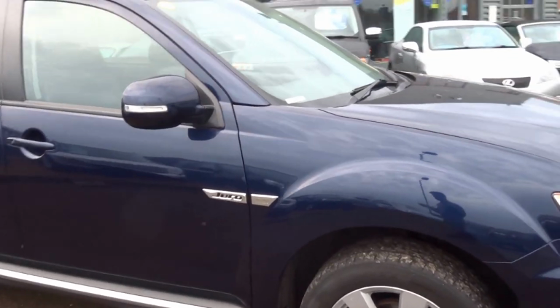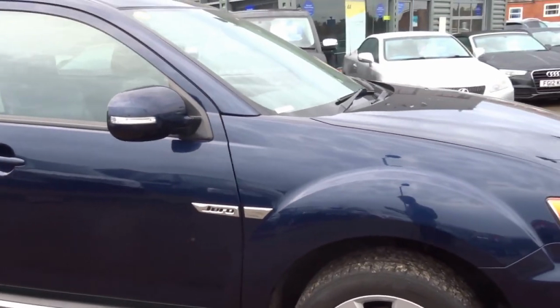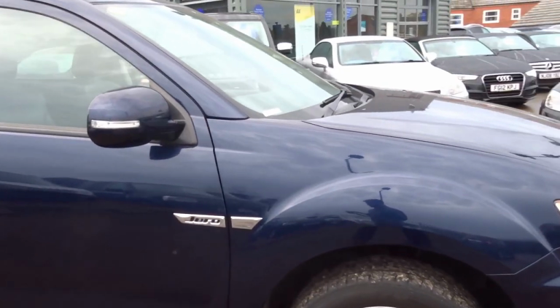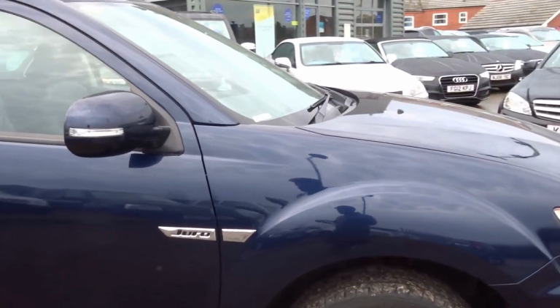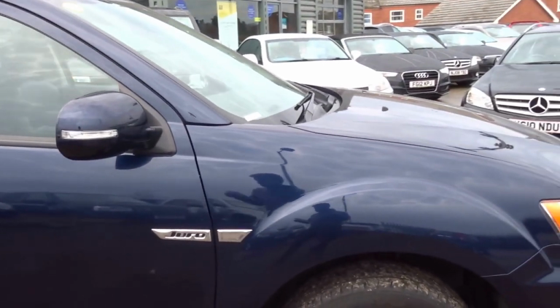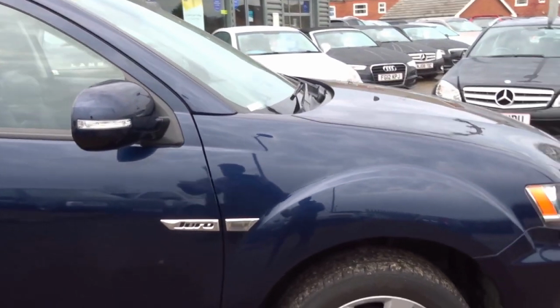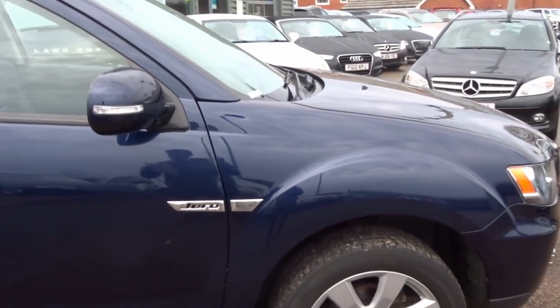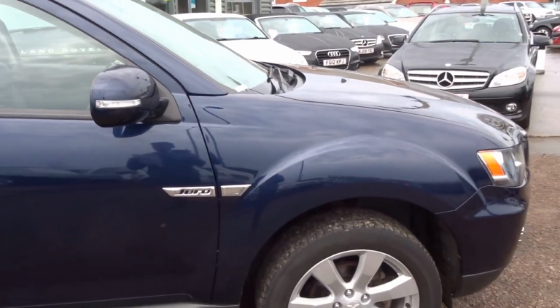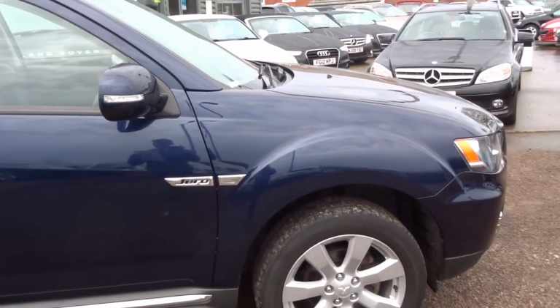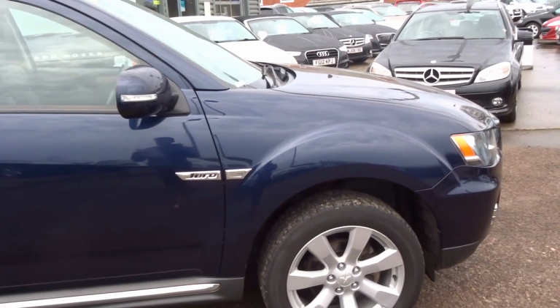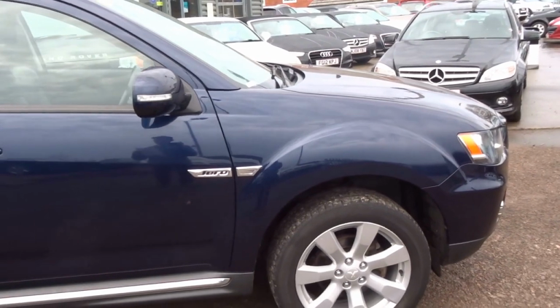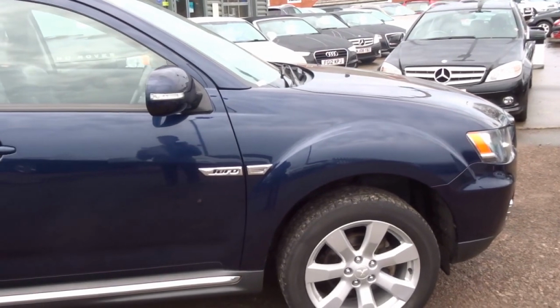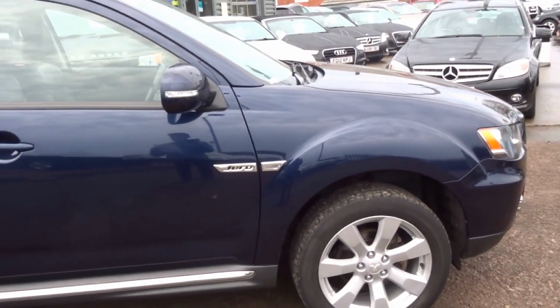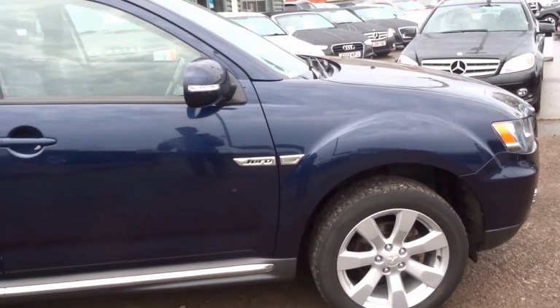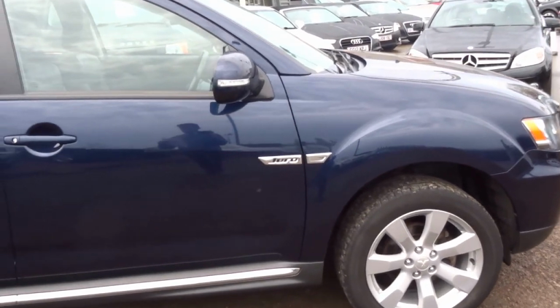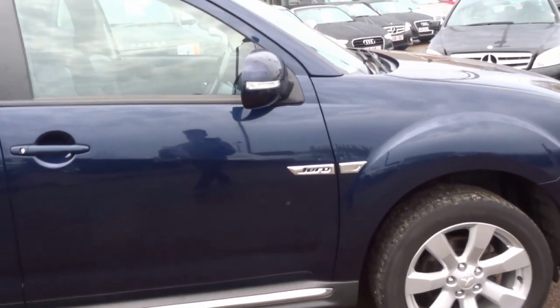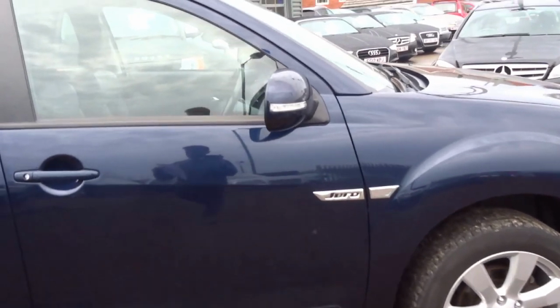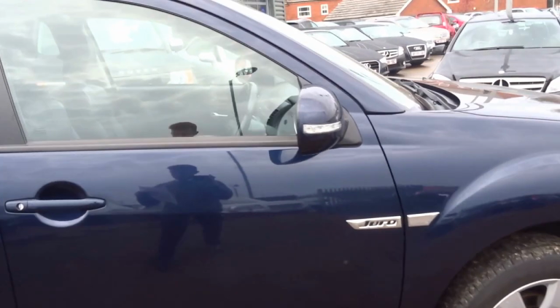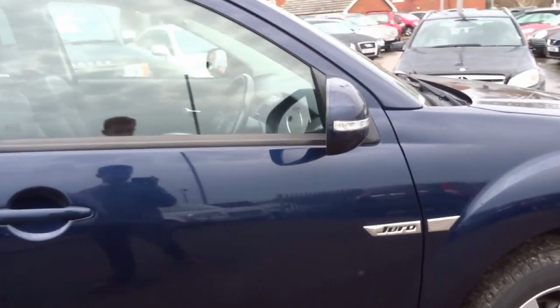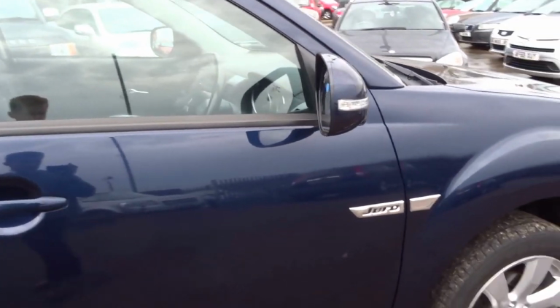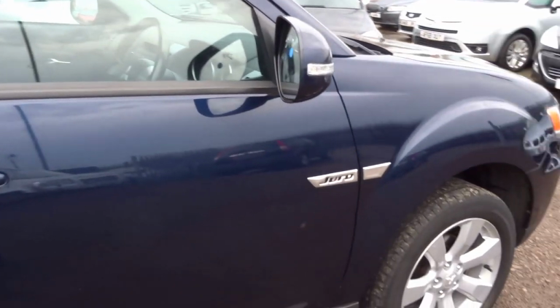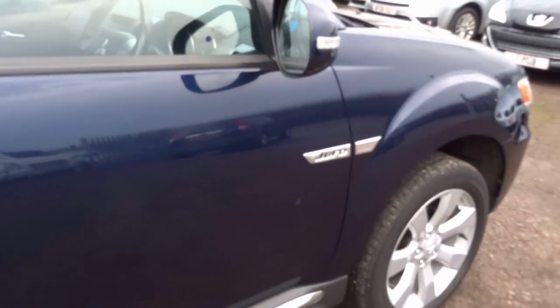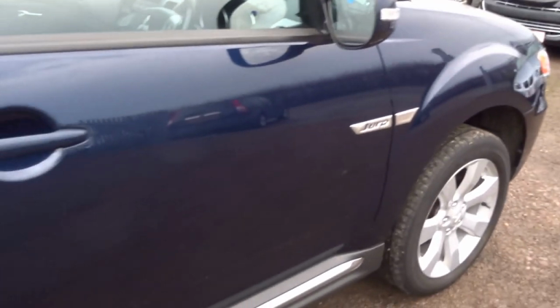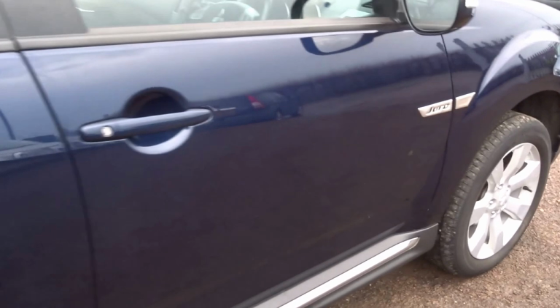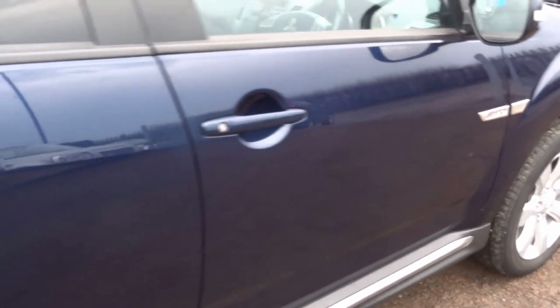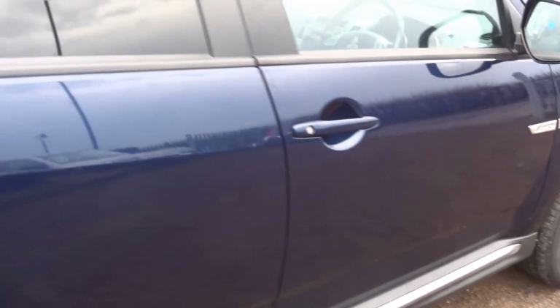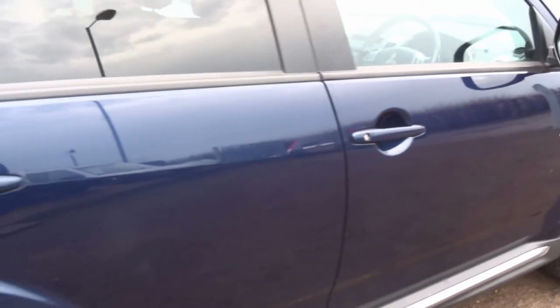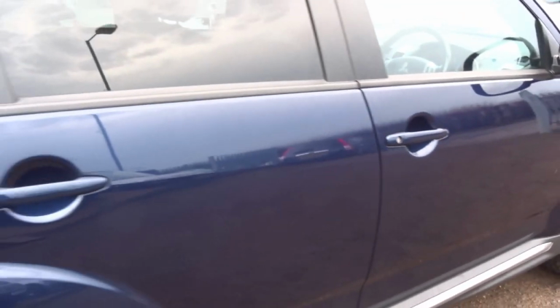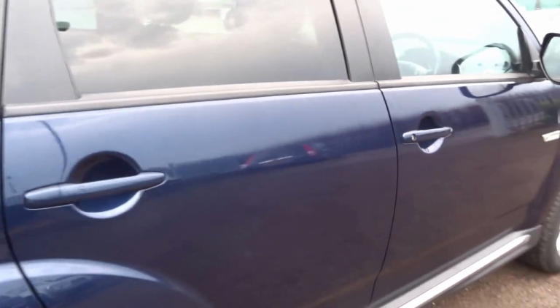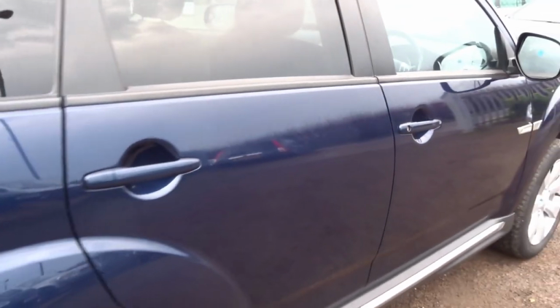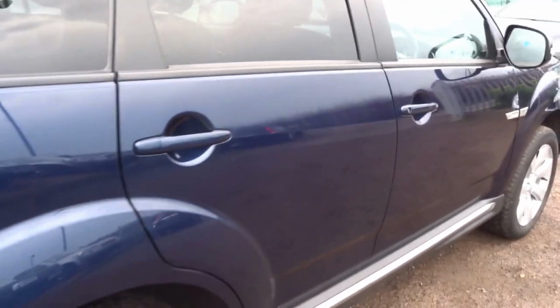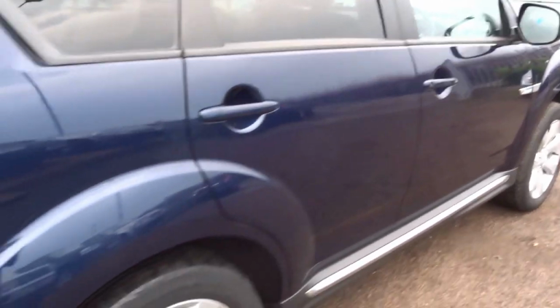2.2 diesel D.I.D., Duro spec. Six service stamps, full leather, a couple of owners.